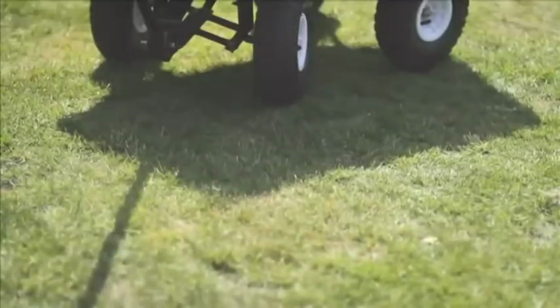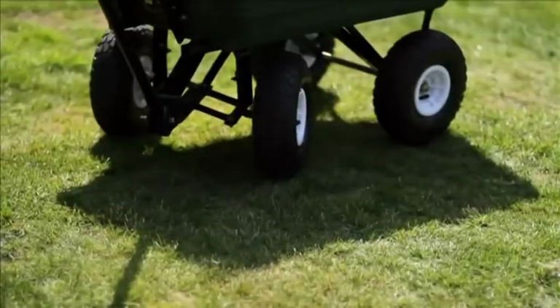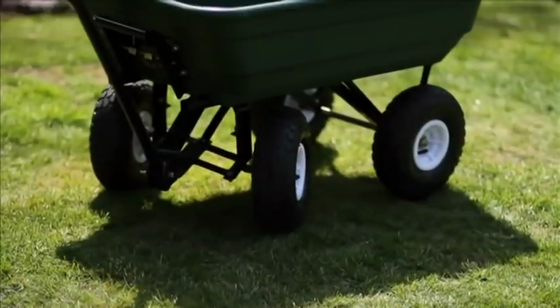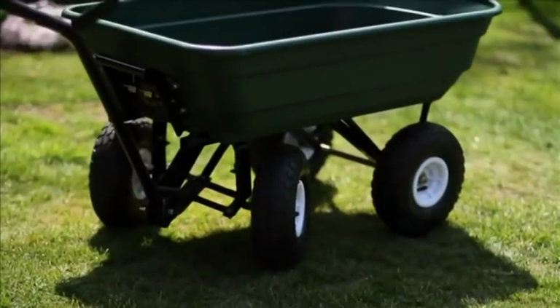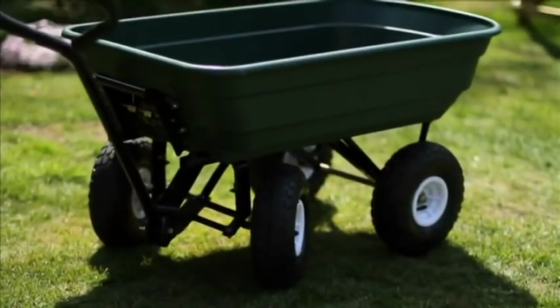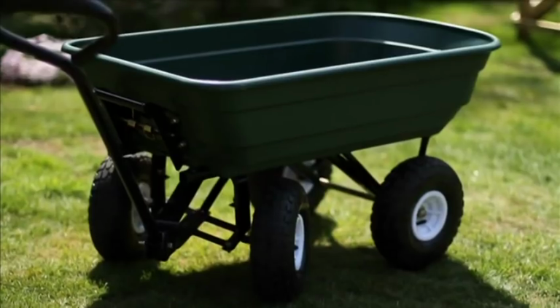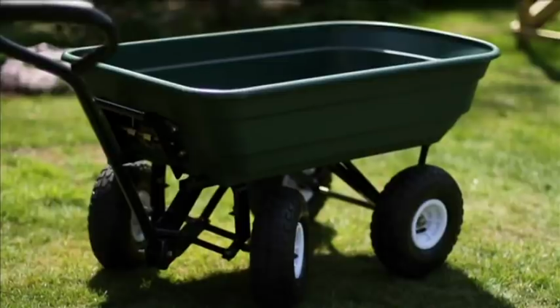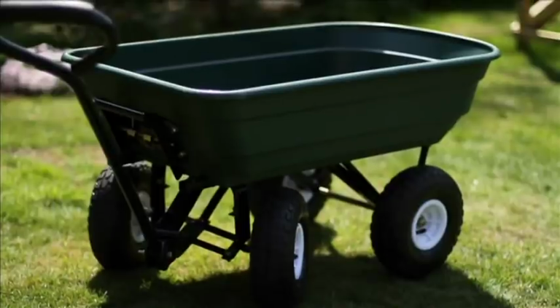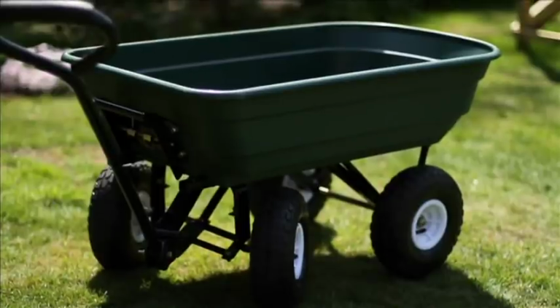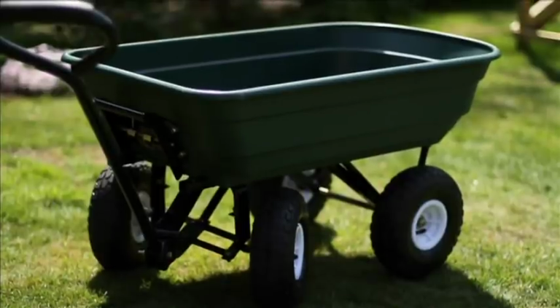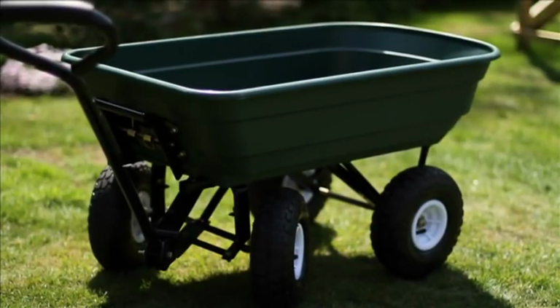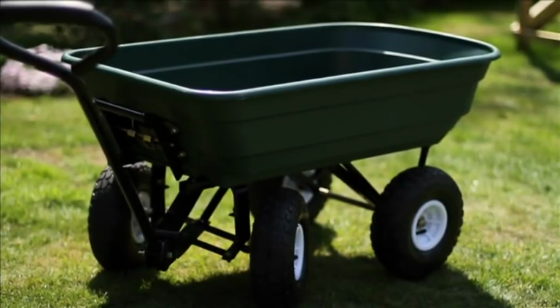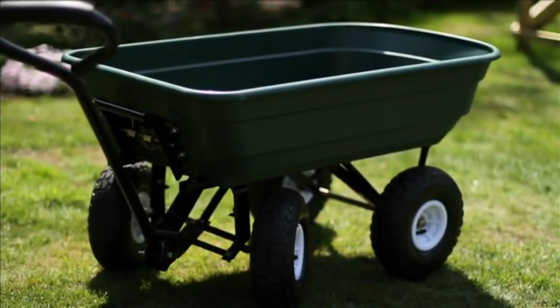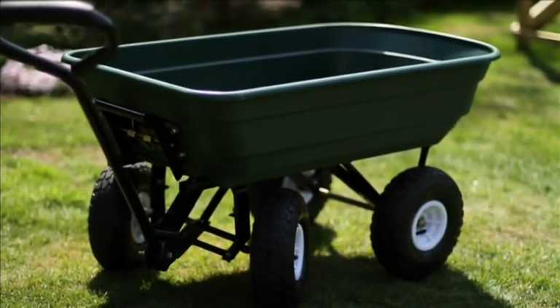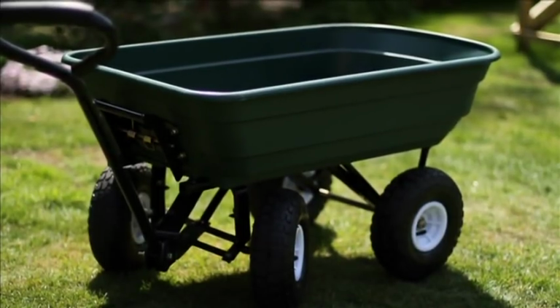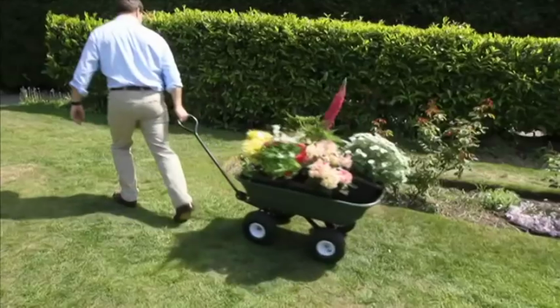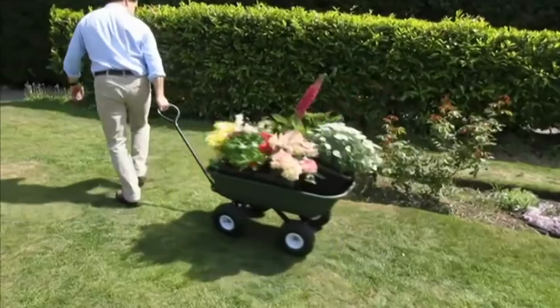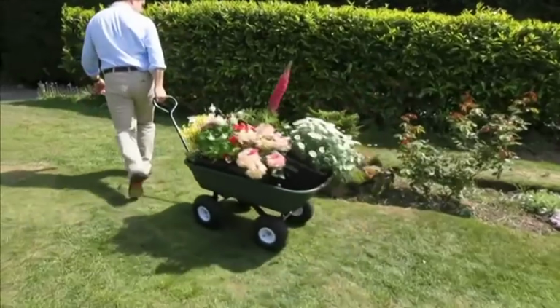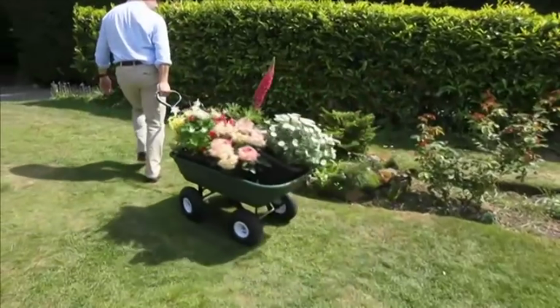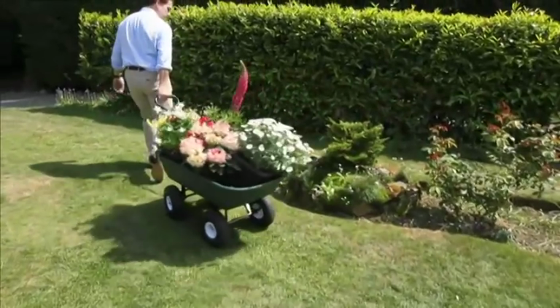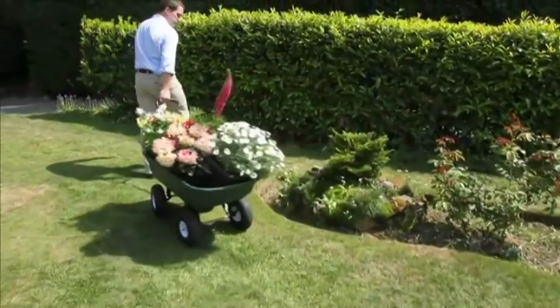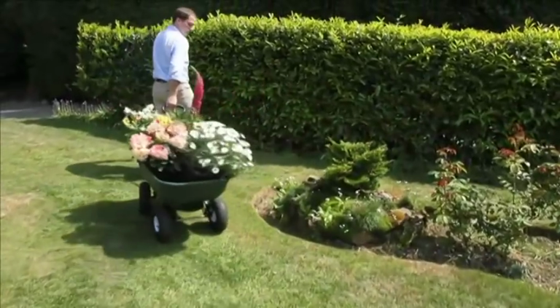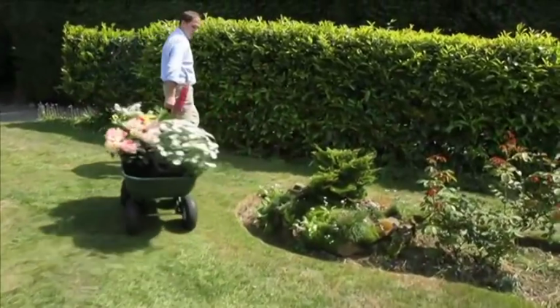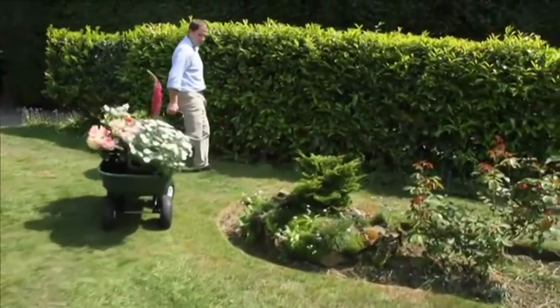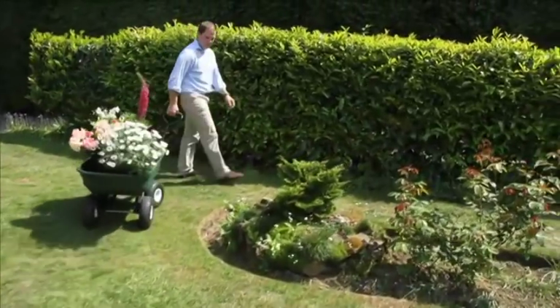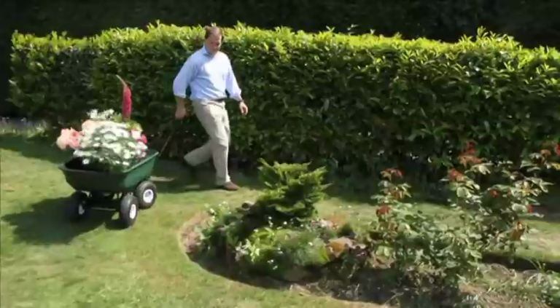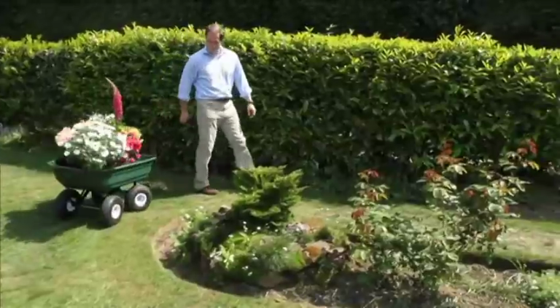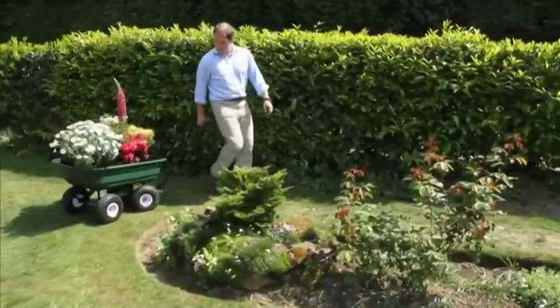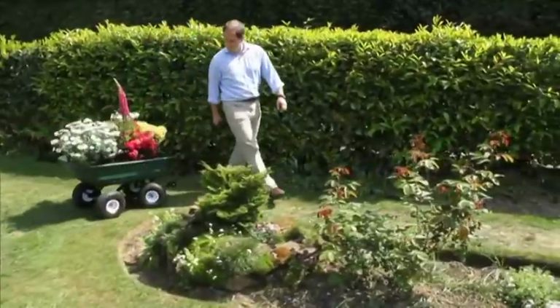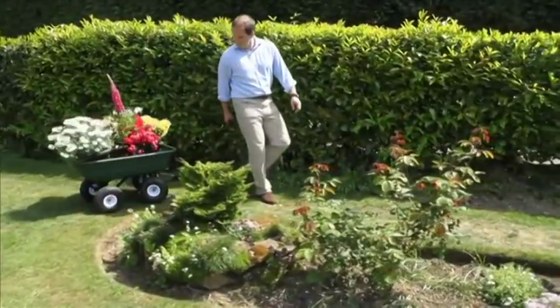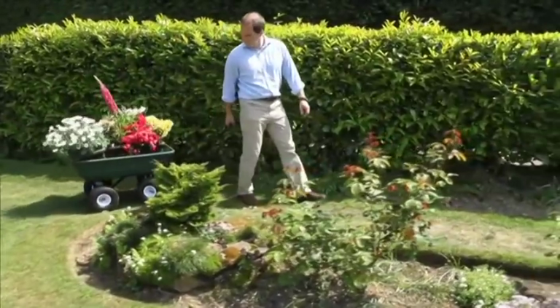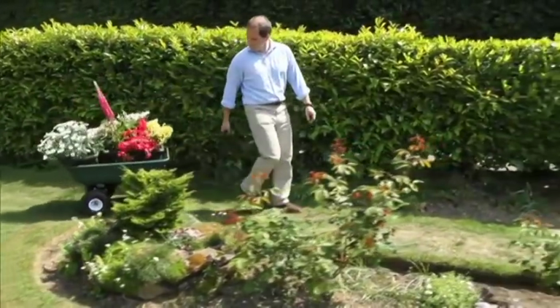New from Ekman is the superb Big Tipper Garden Truck. If you love gardening but hate struggling with heavy loads, then this amazing tipper truck will save your aching back.